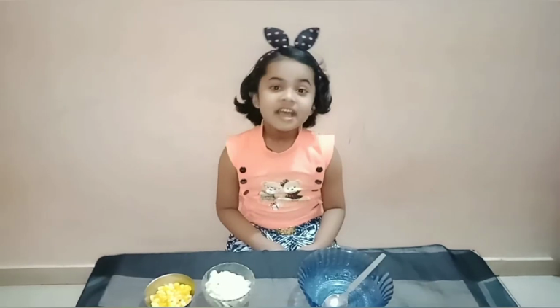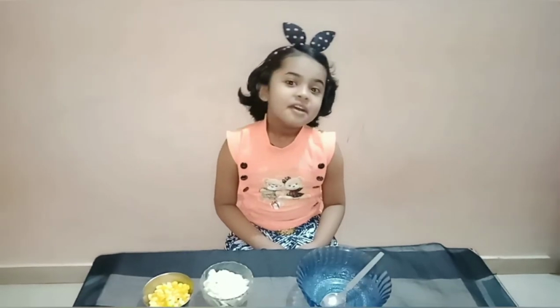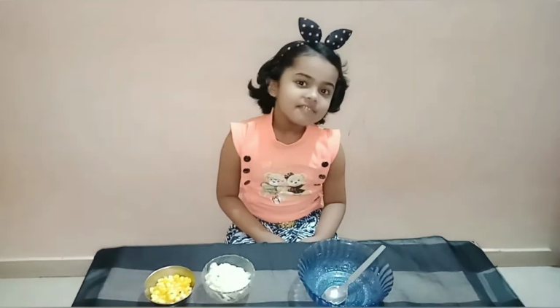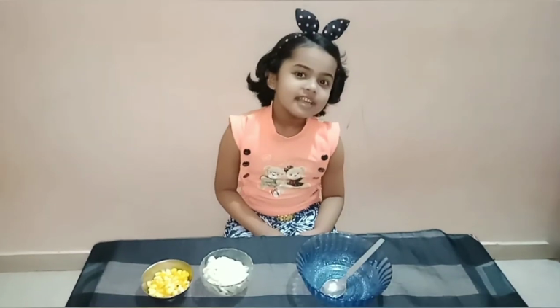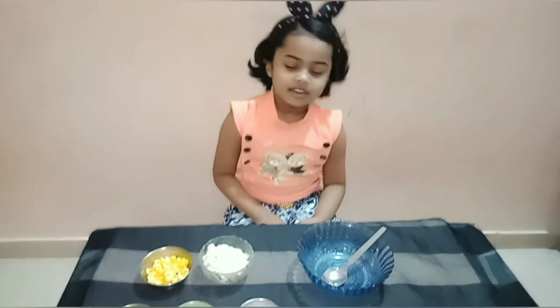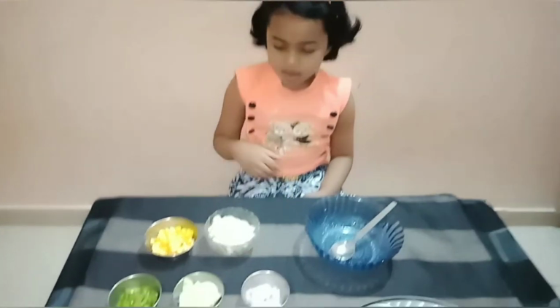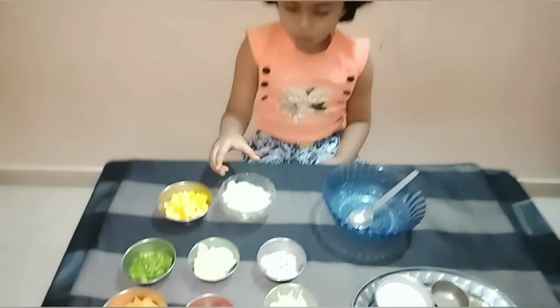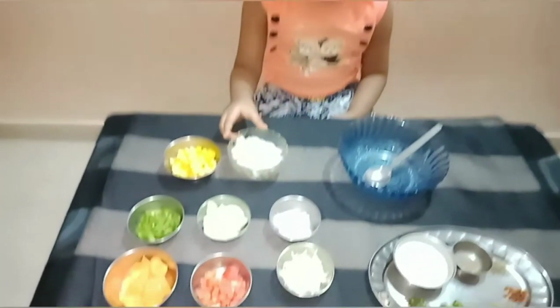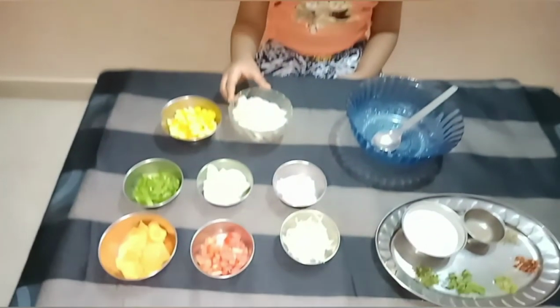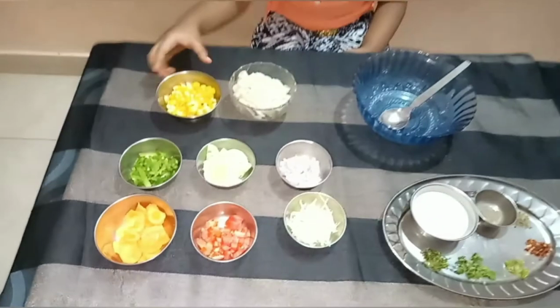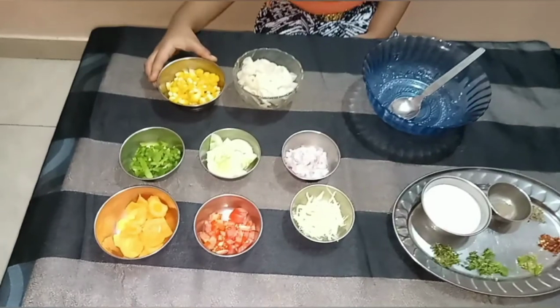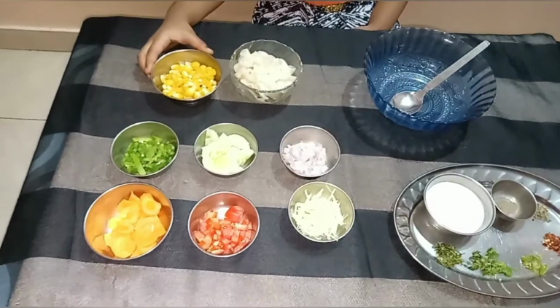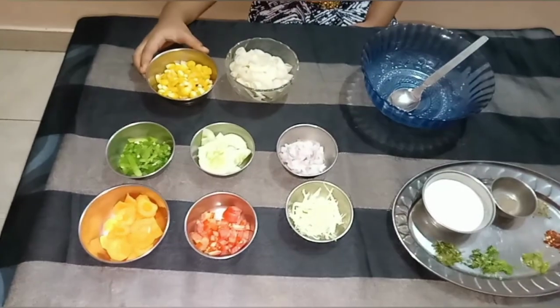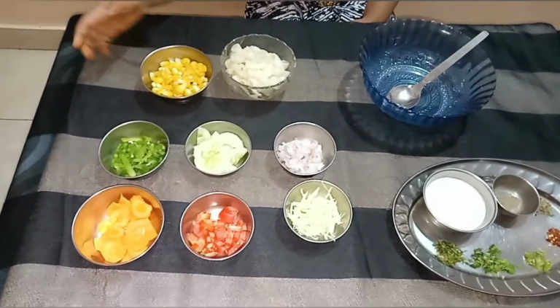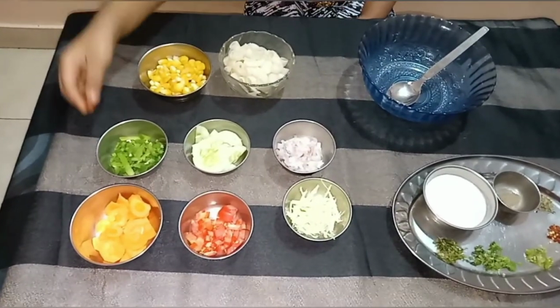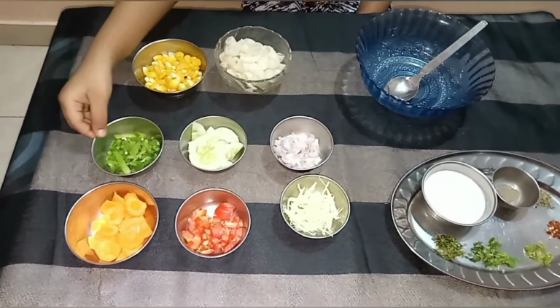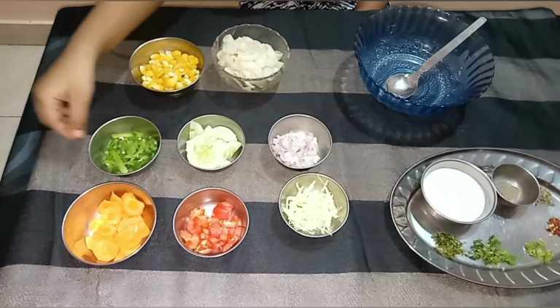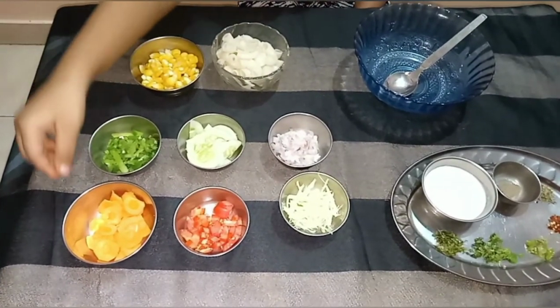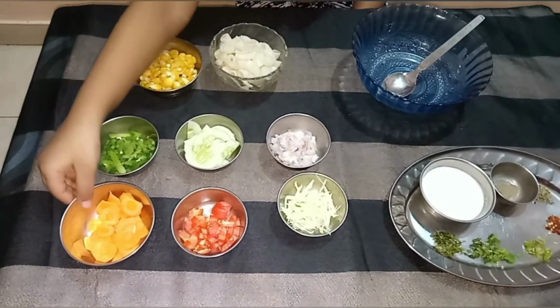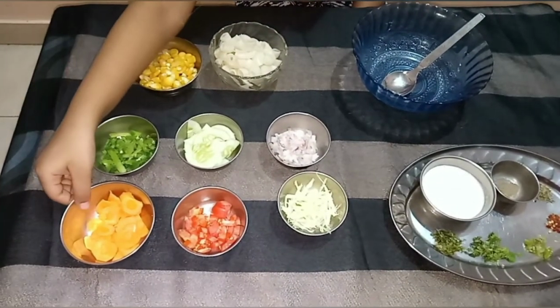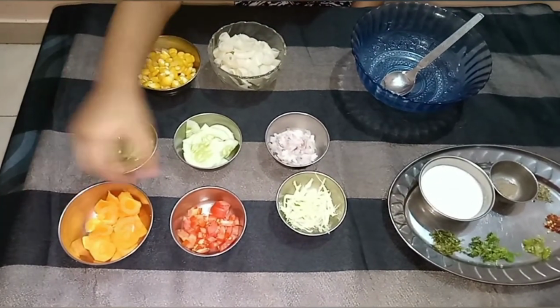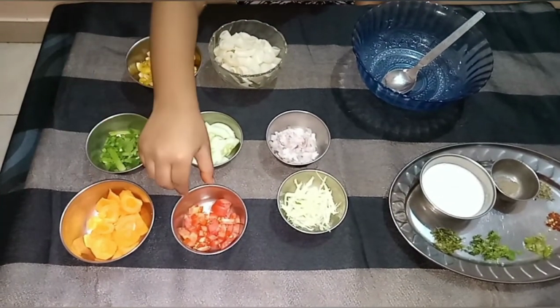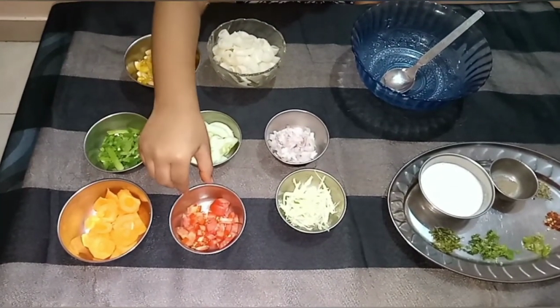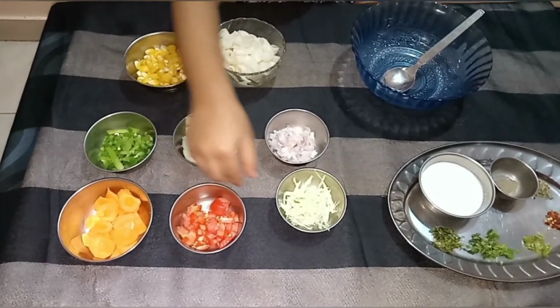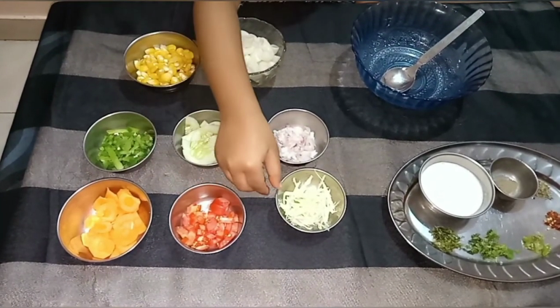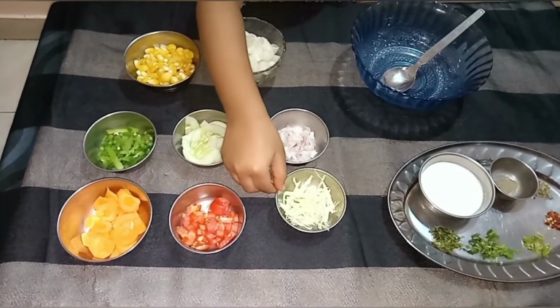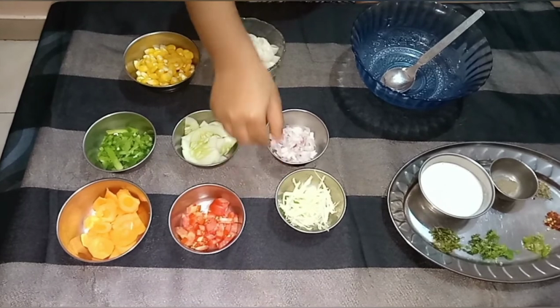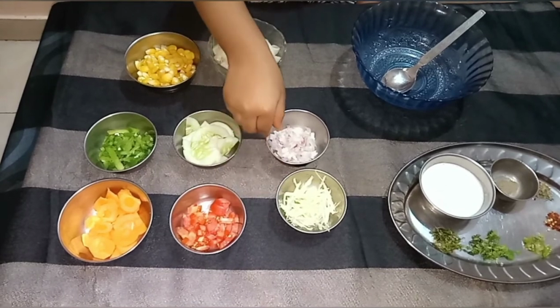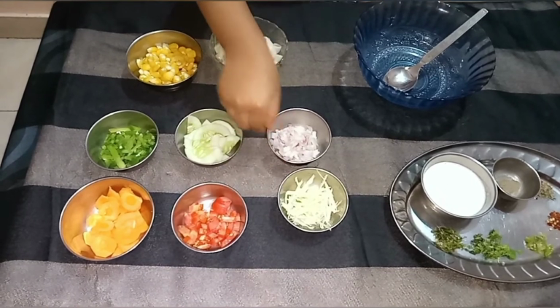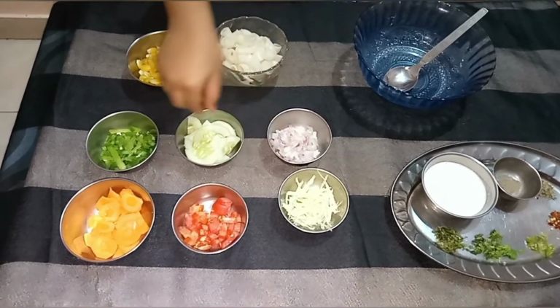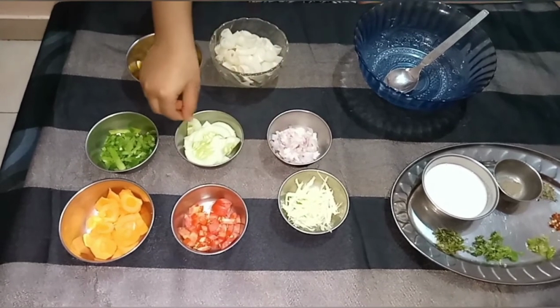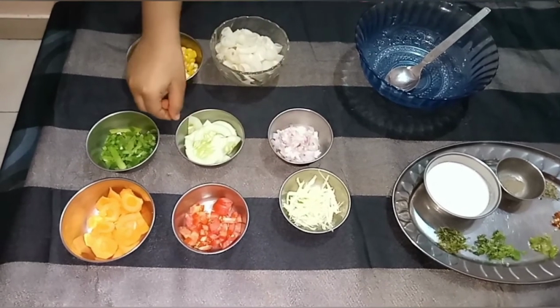We will need wild Nacronies, wild corn, capsicum, carrot, tomato, cabbage, onion, and cucumber.